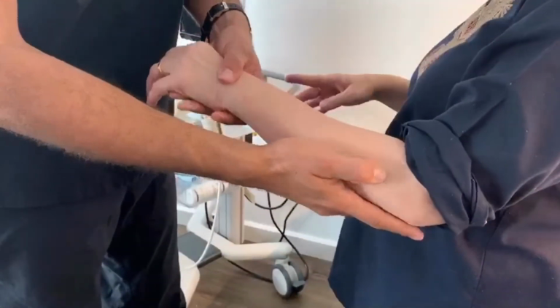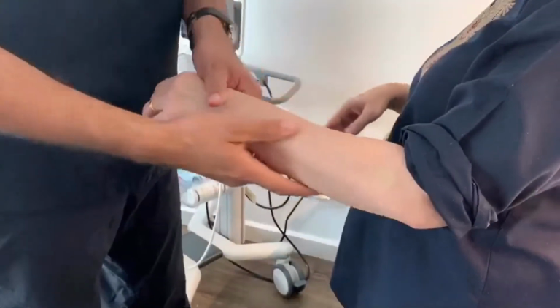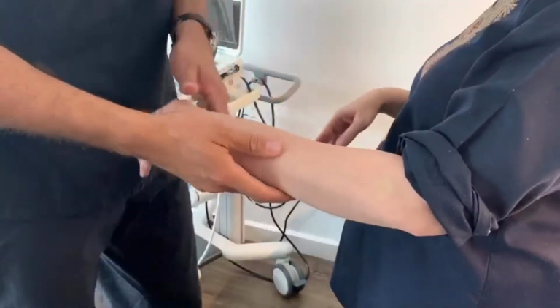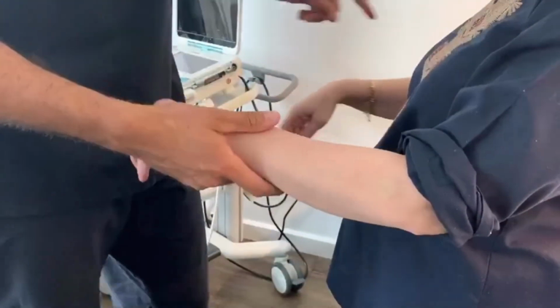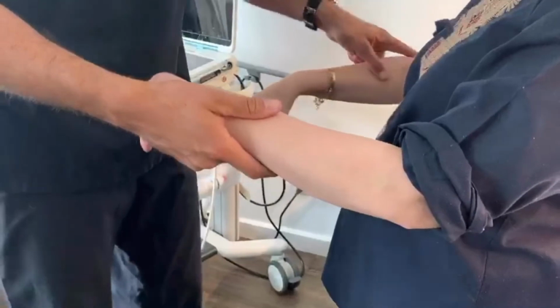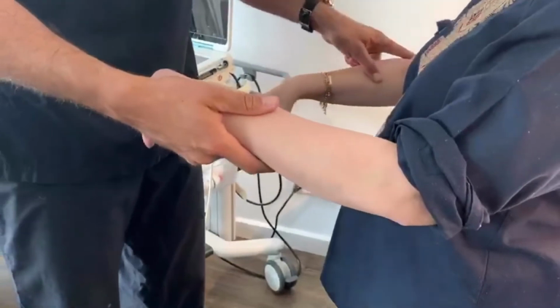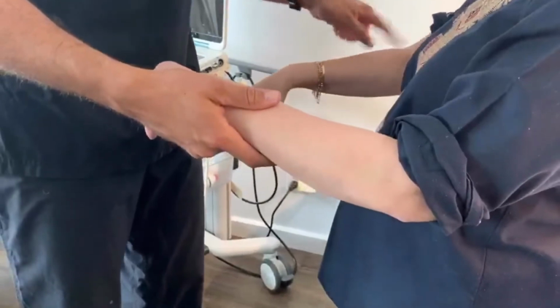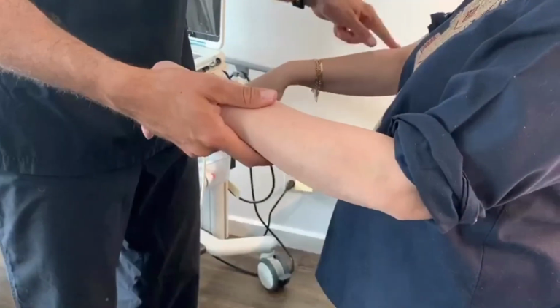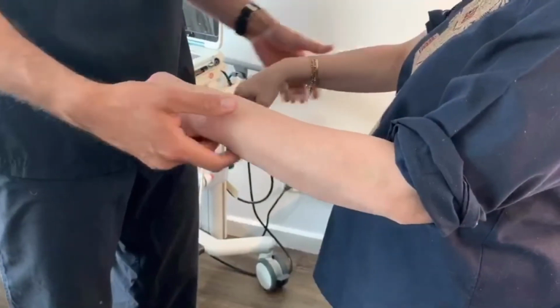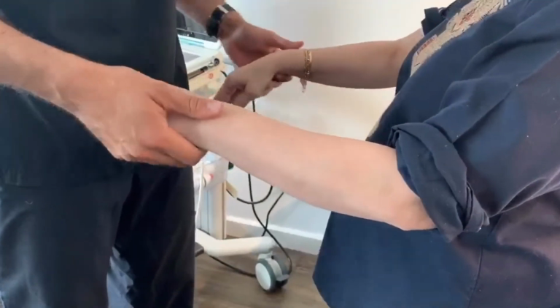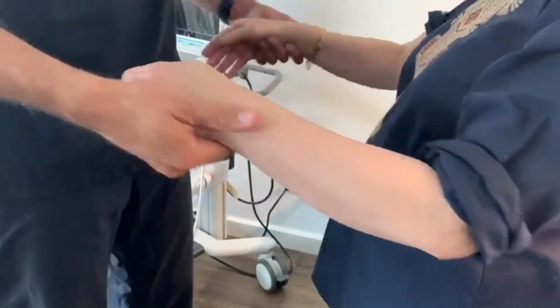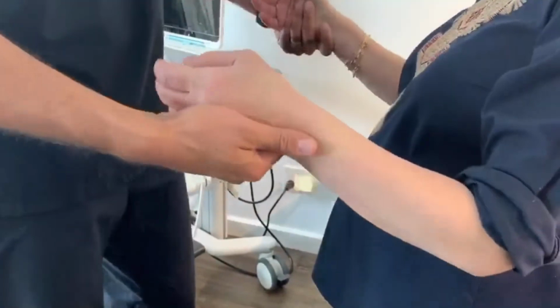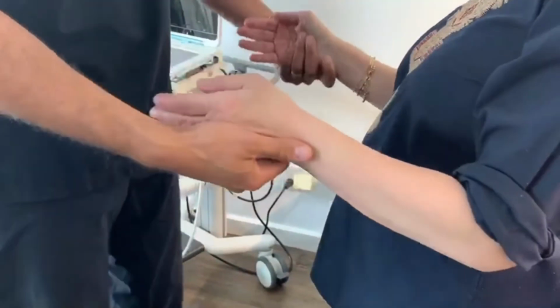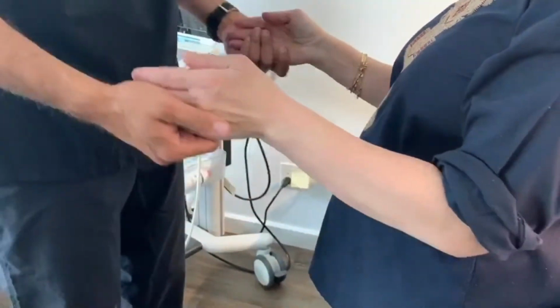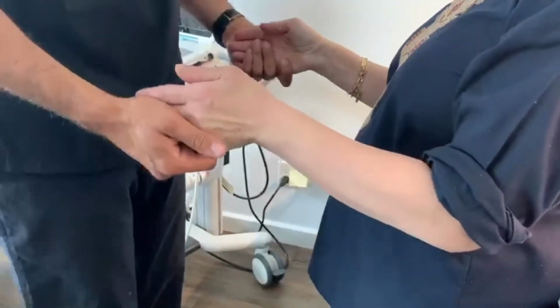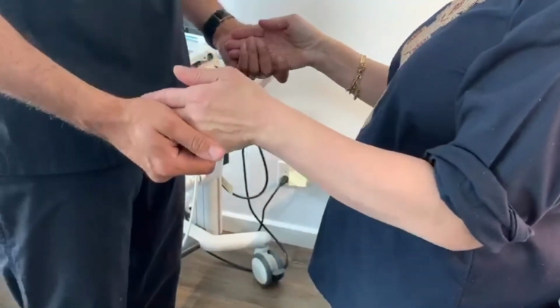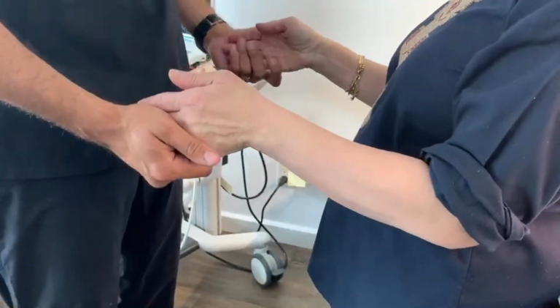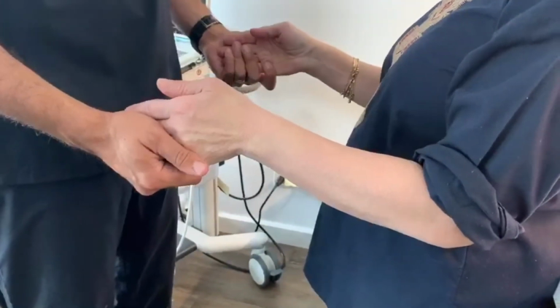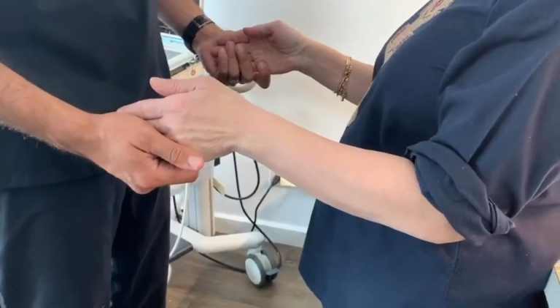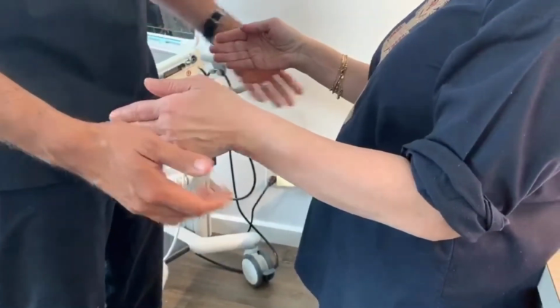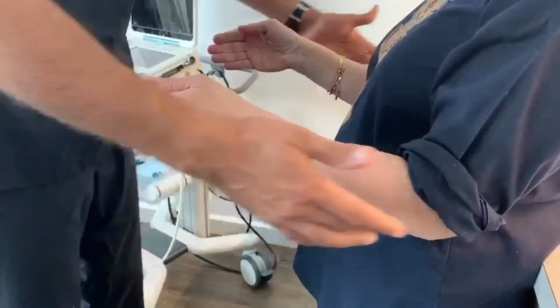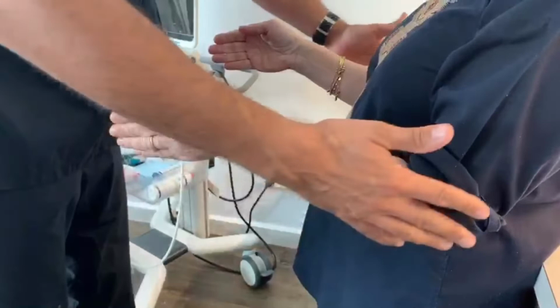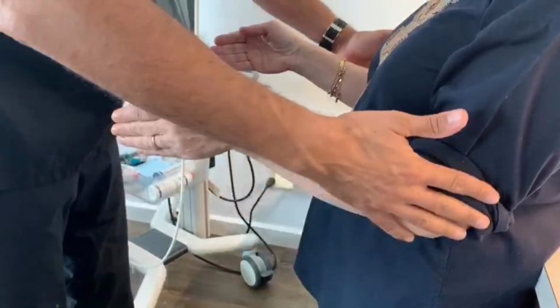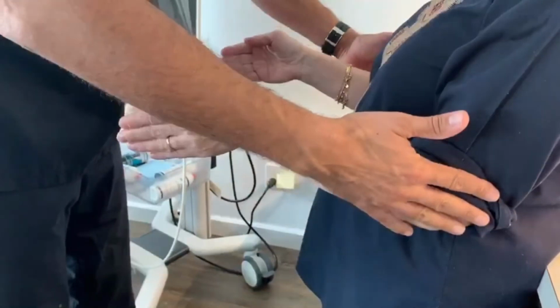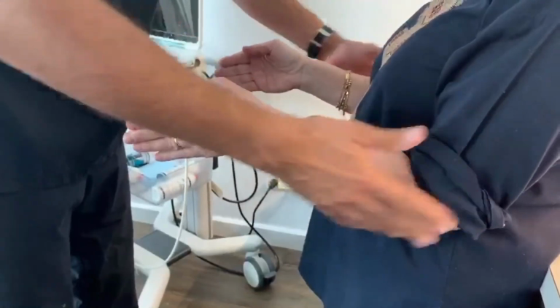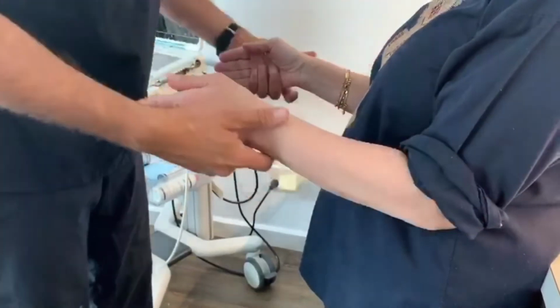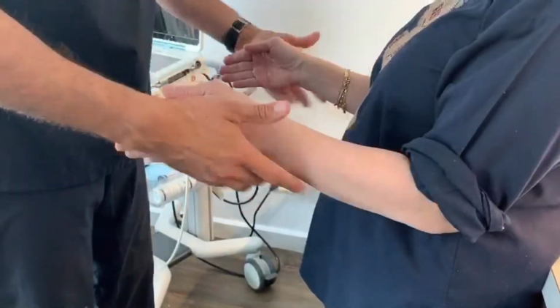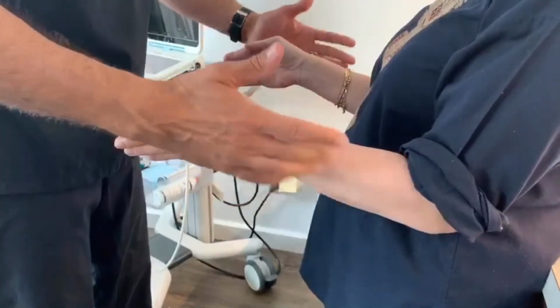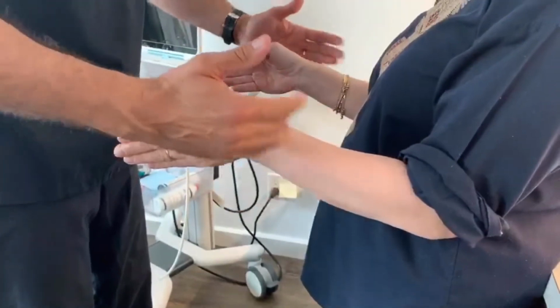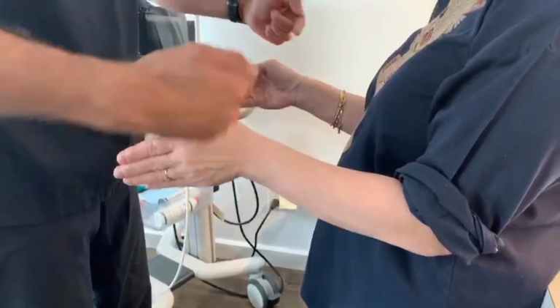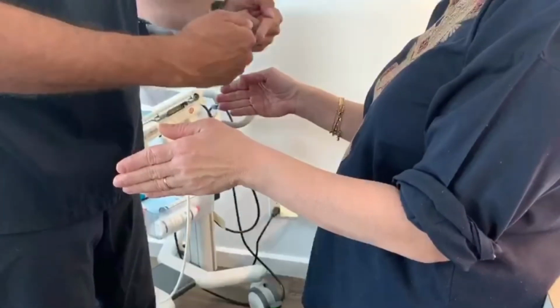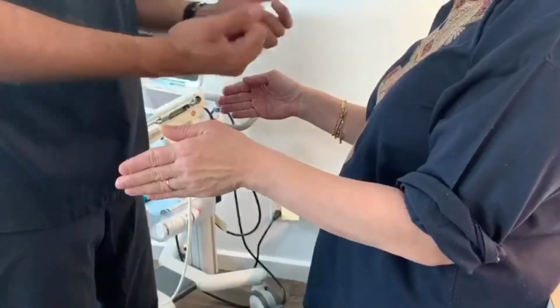Do you happen to have pain right over here? Yes you do. I'm not gonna do it on the other side because I know you have pain. Okay, so now we're gonna do the scratch collapse test — you're gonna keep your elbows like this, I'm gonna push this way and you're gonna rotate outwards, so the wrist shouldn't move.